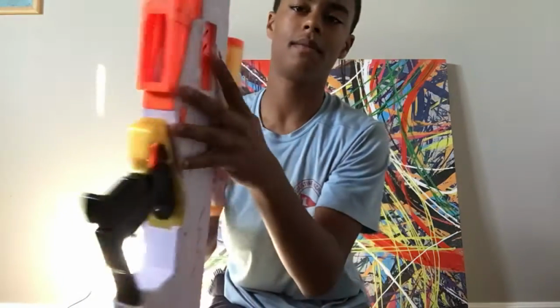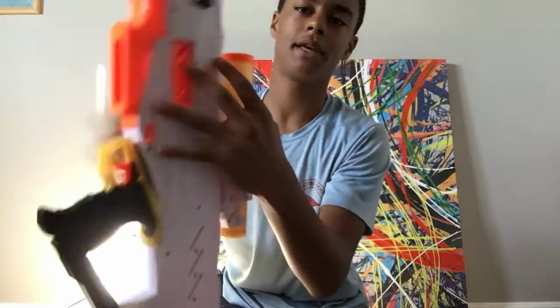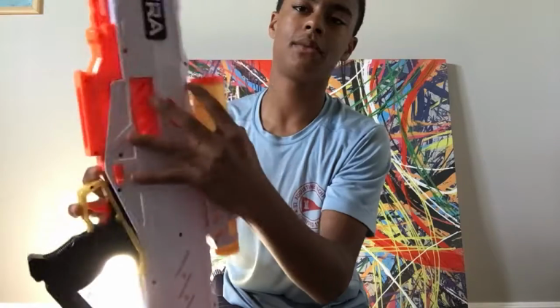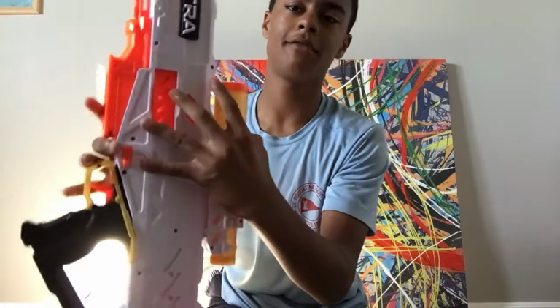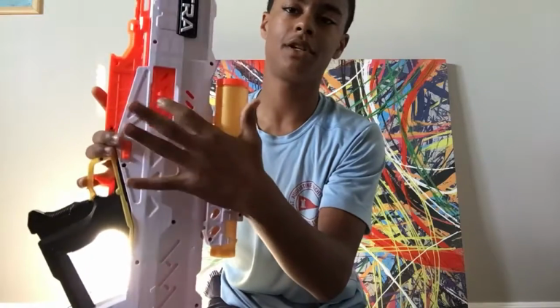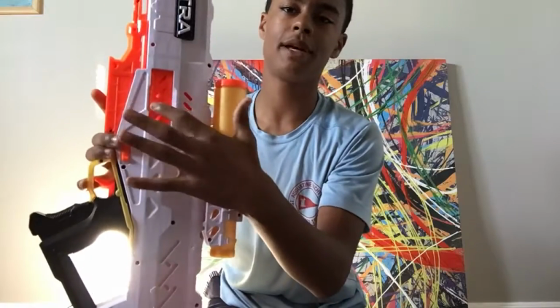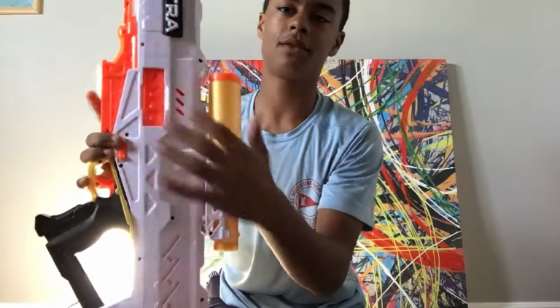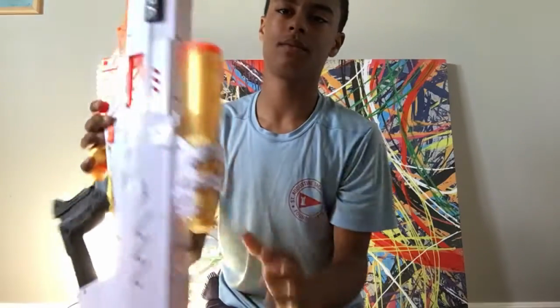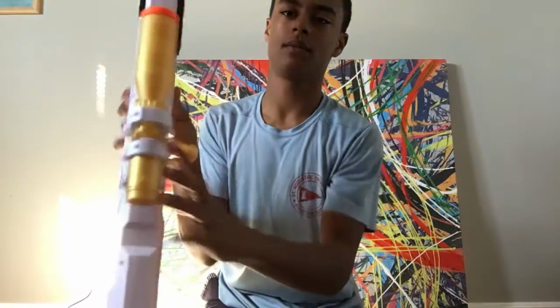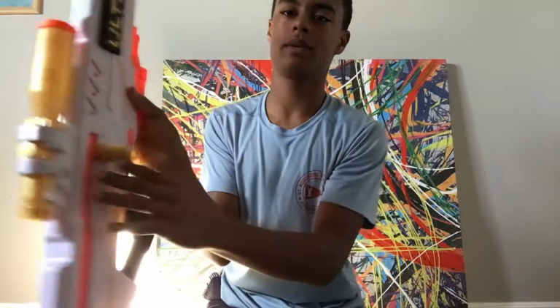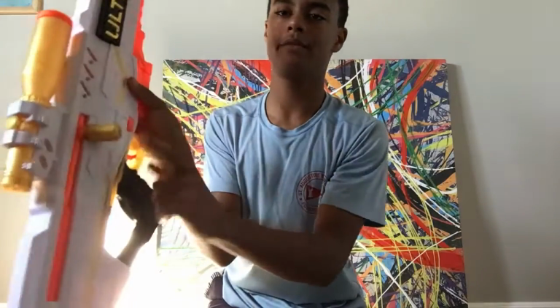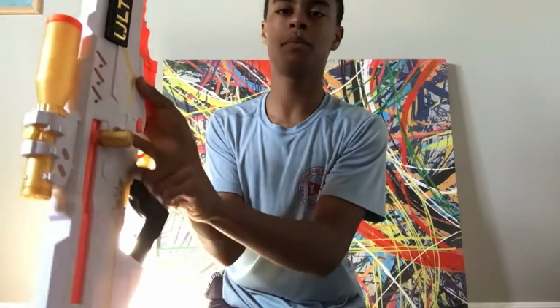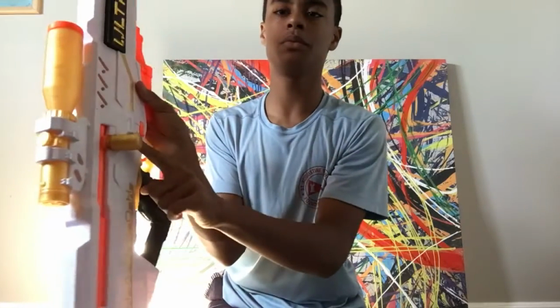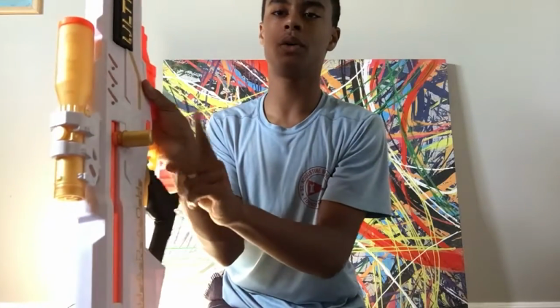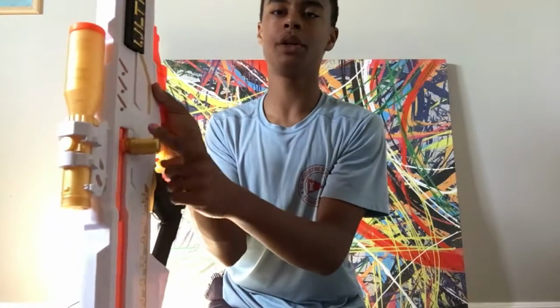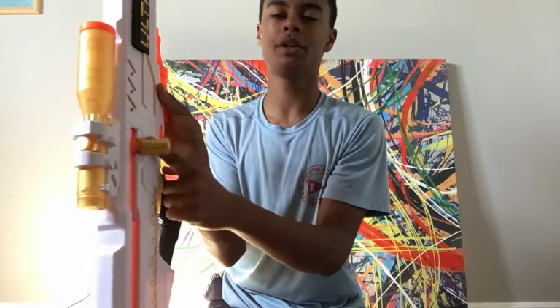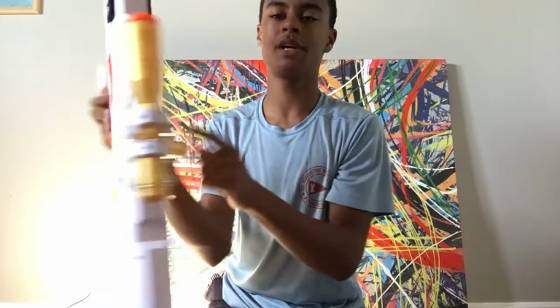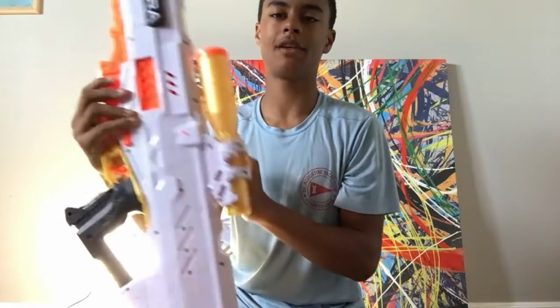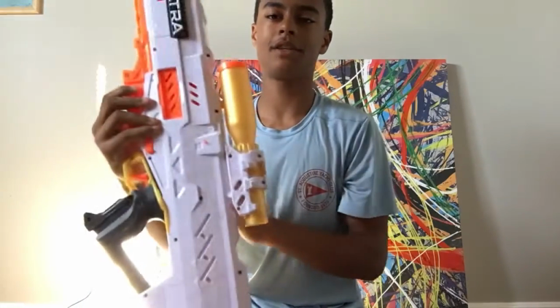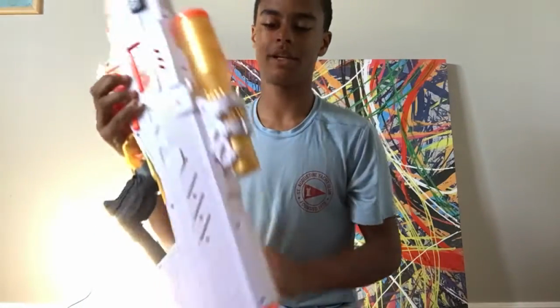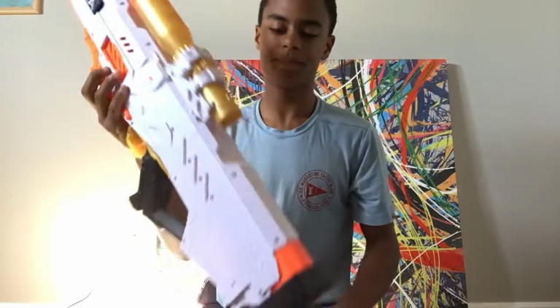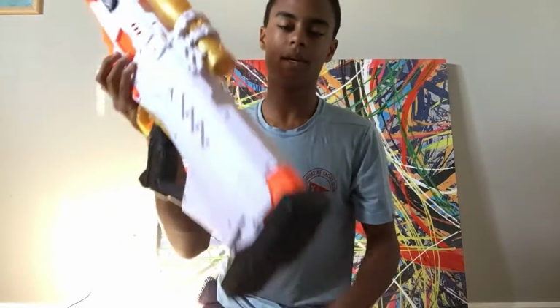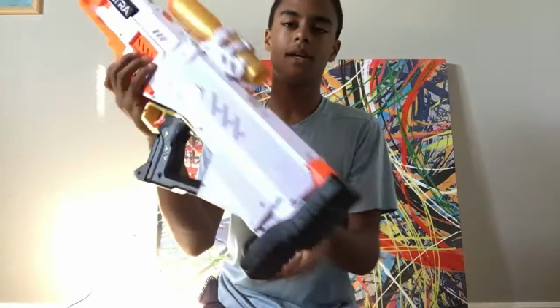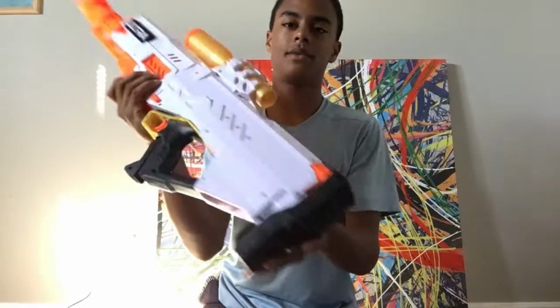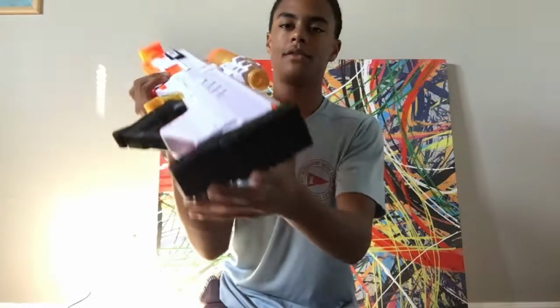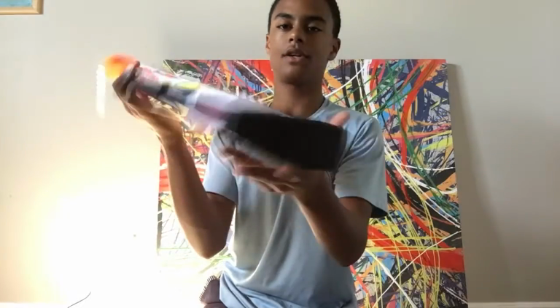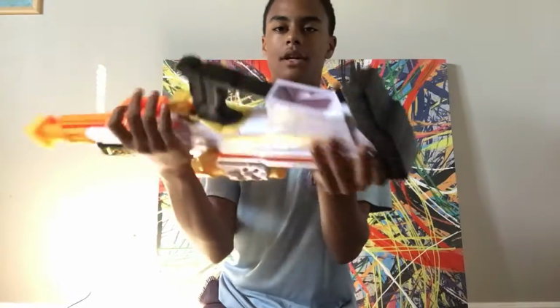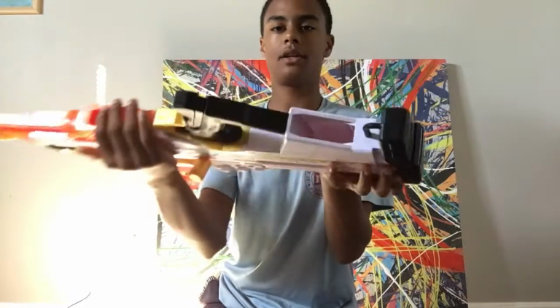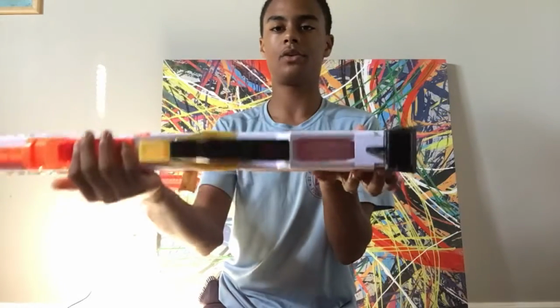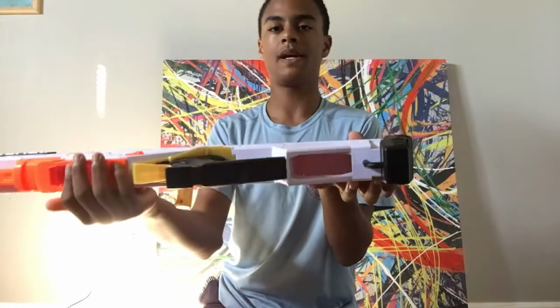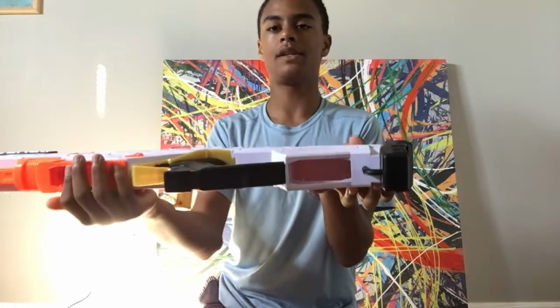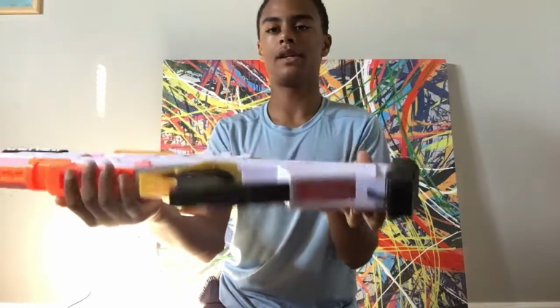Back here we have the jam hatch, then we have the bolt — only on this side, not on the other side — and then we have the stock, and then it holds a mag on the inside.